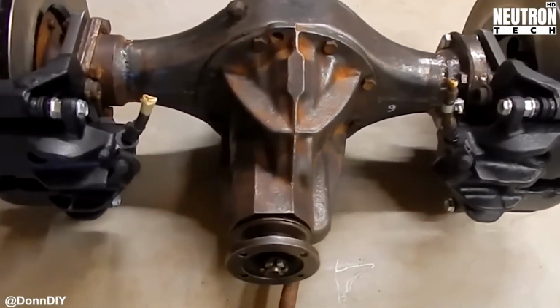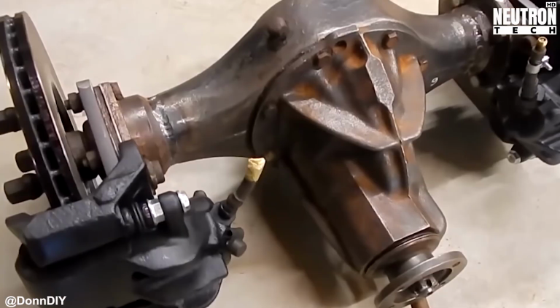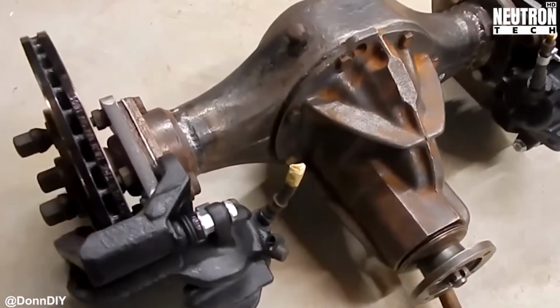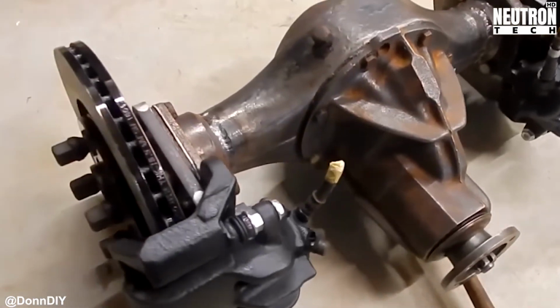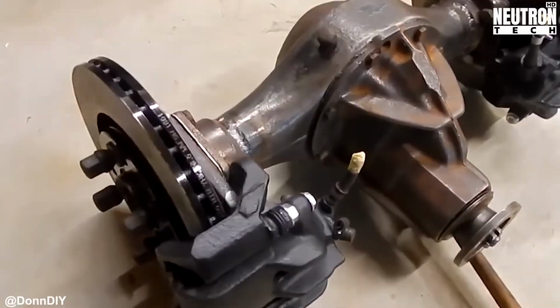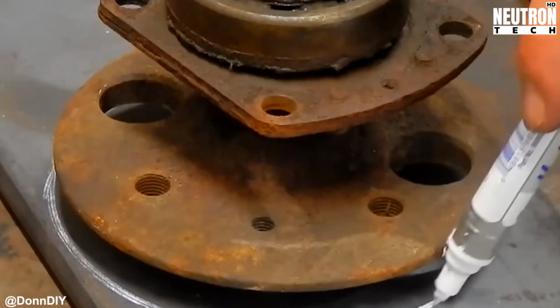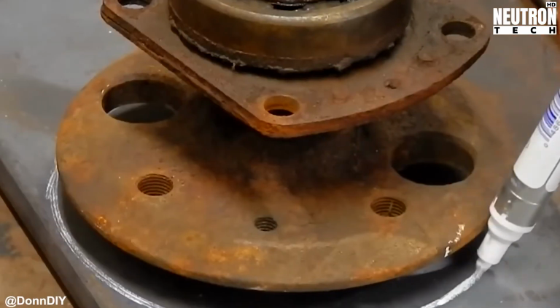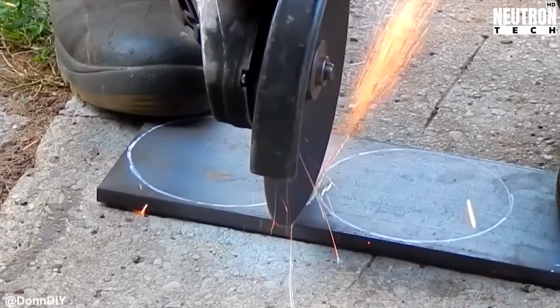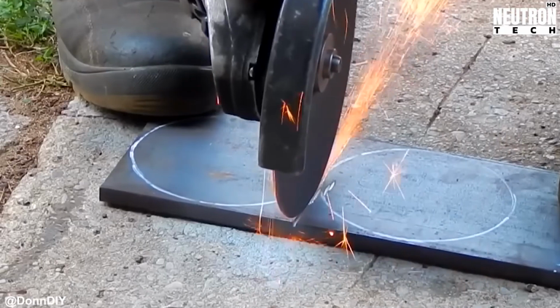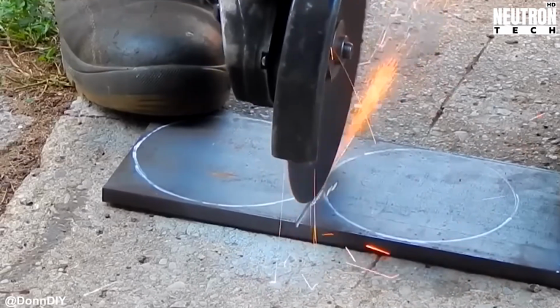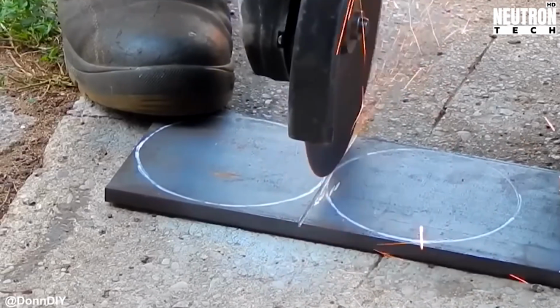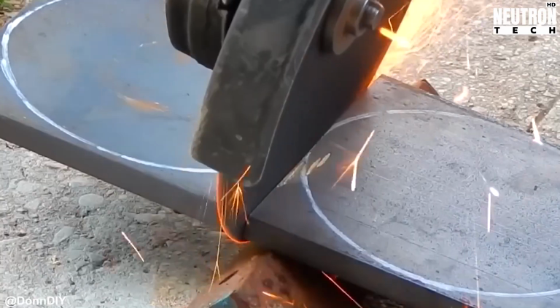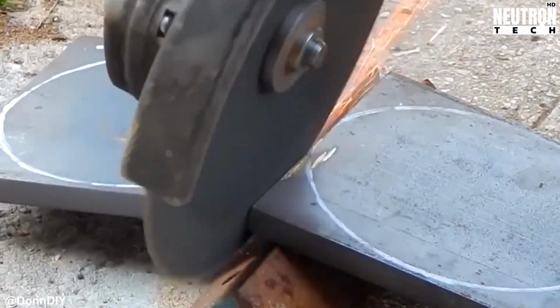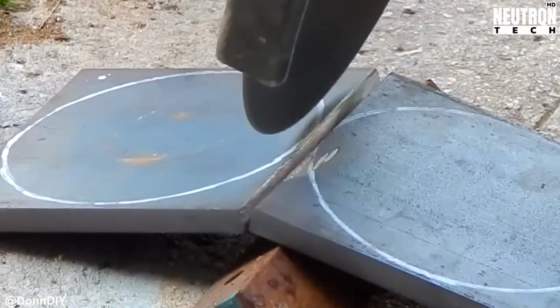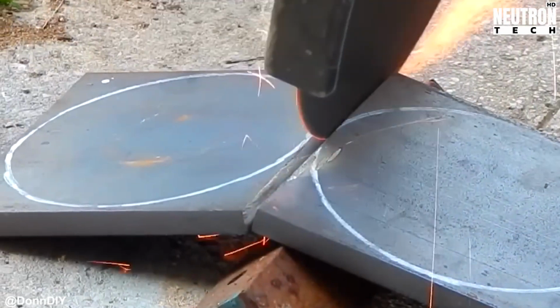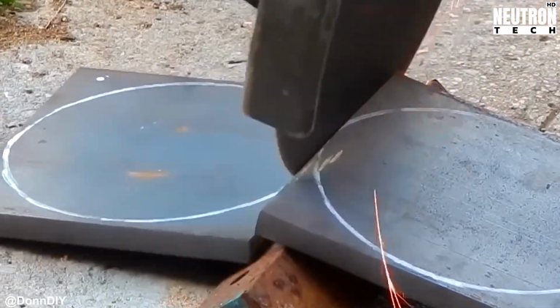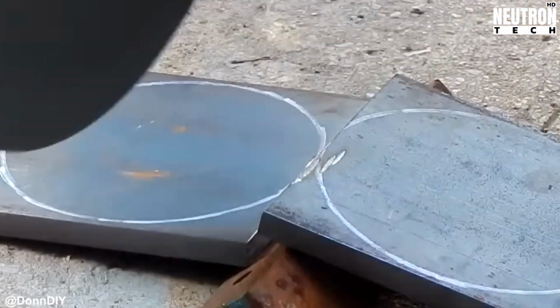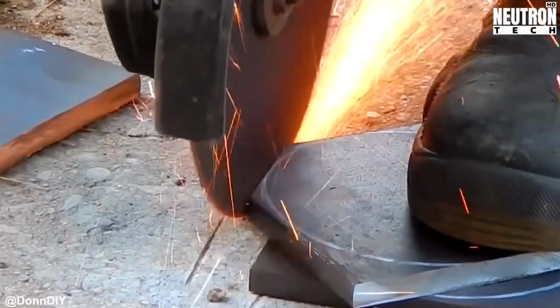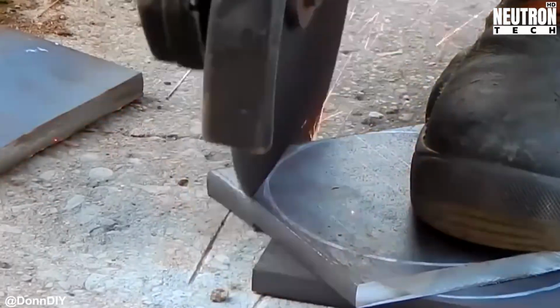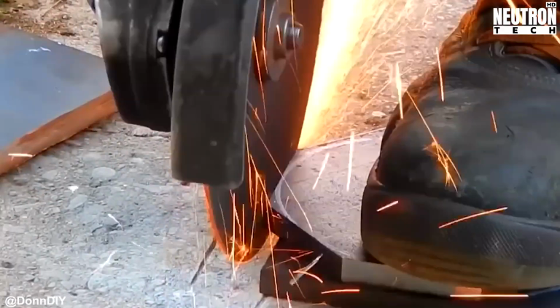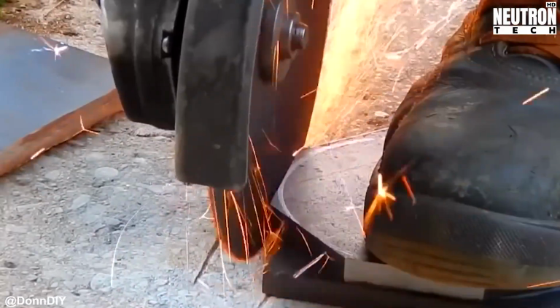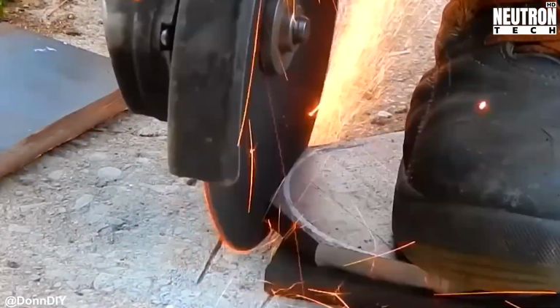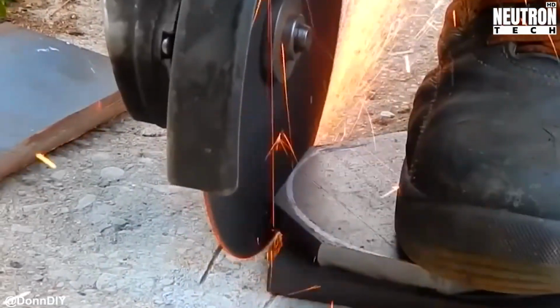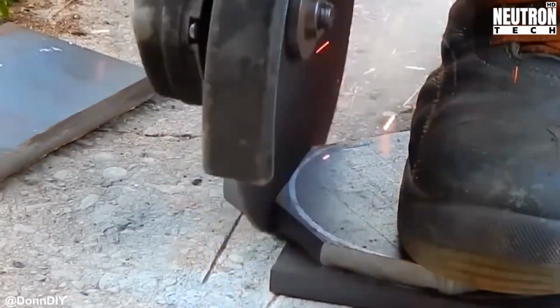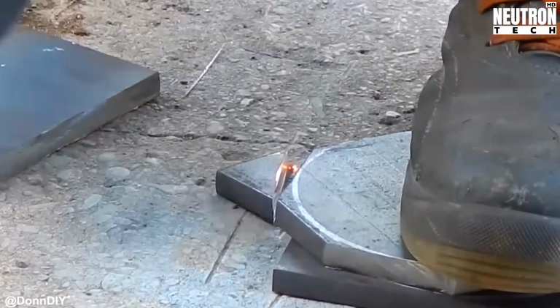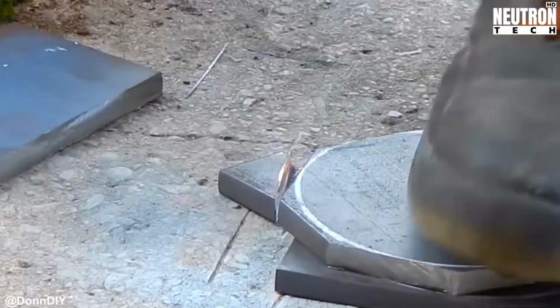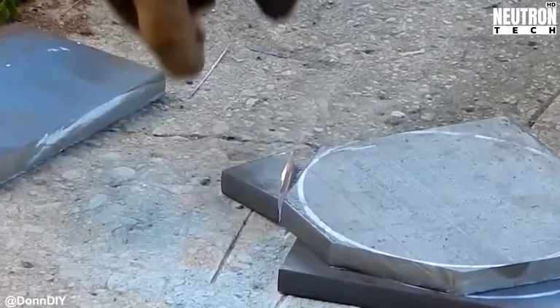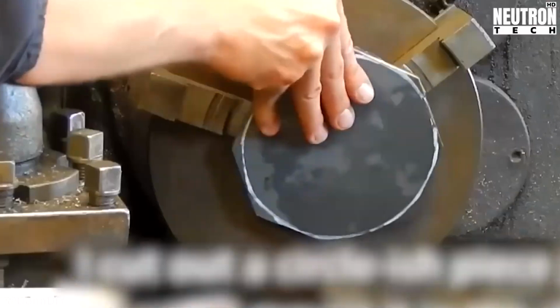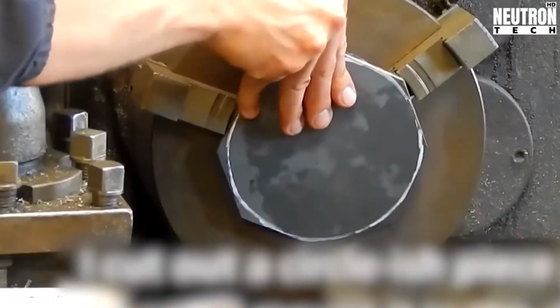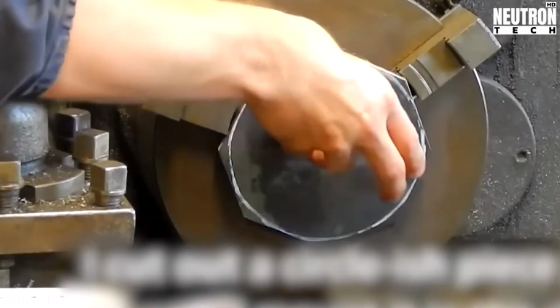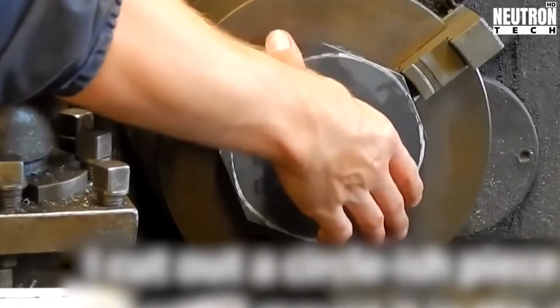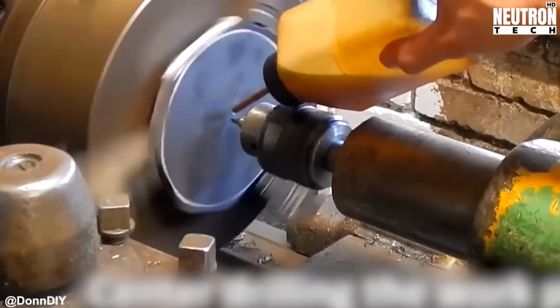Quick refresher for anyone wondering: the powertrain includes everything that makes your vehicle move forward, from the engine all the way to where the rubber meets the road — or water in this case.